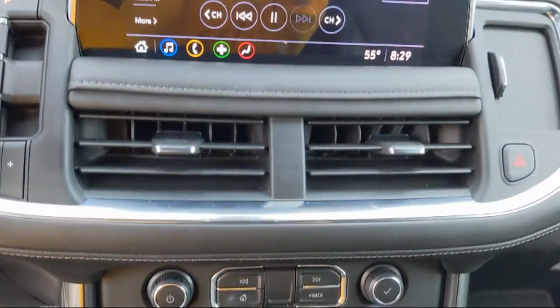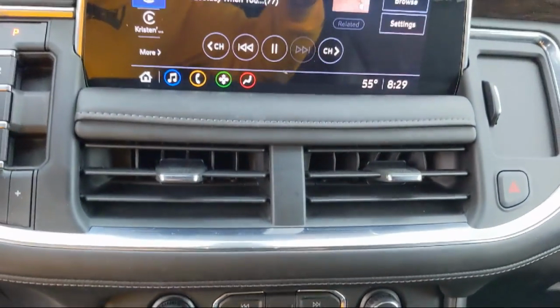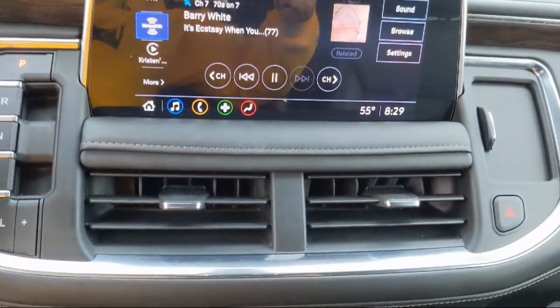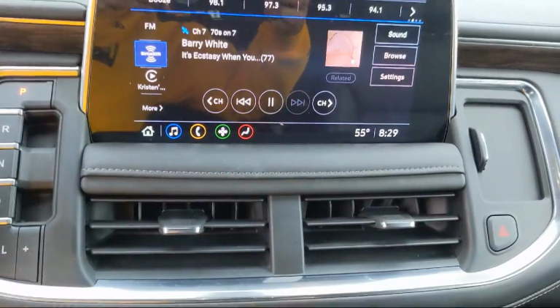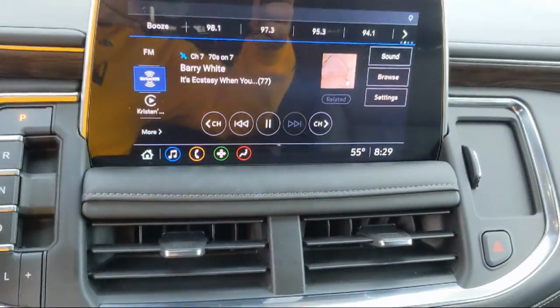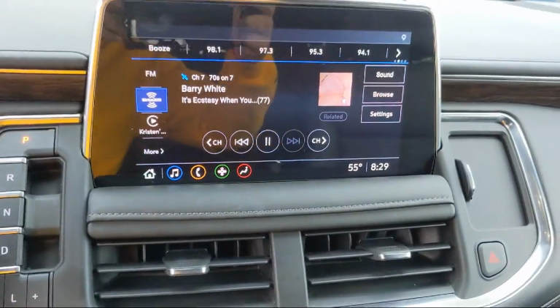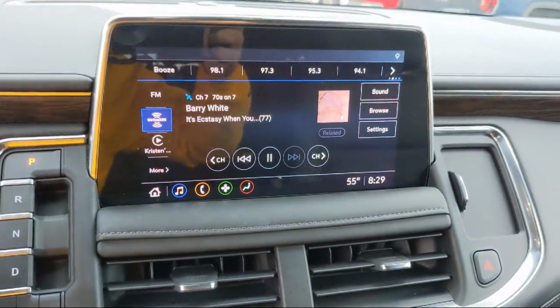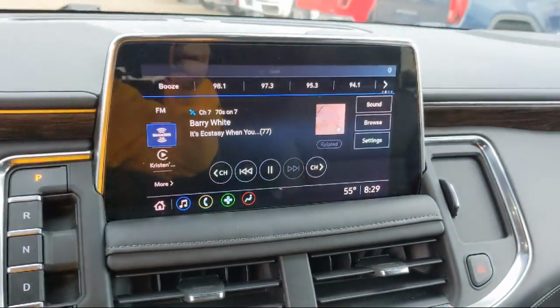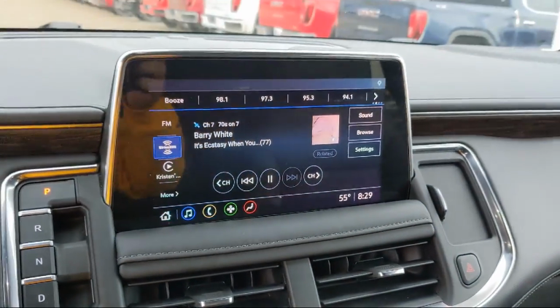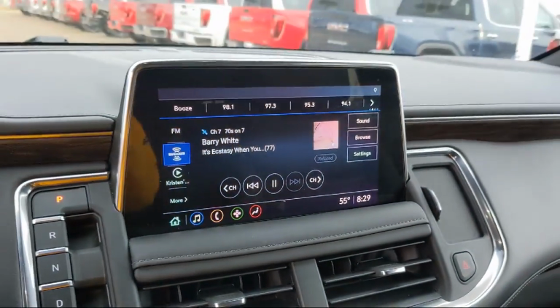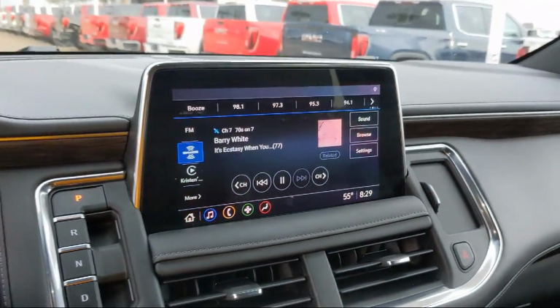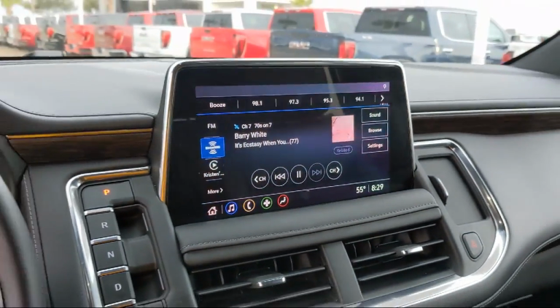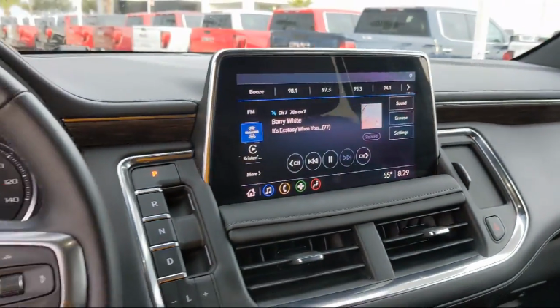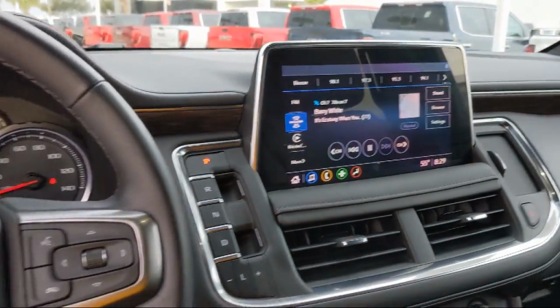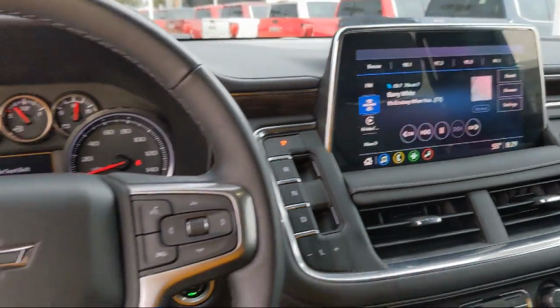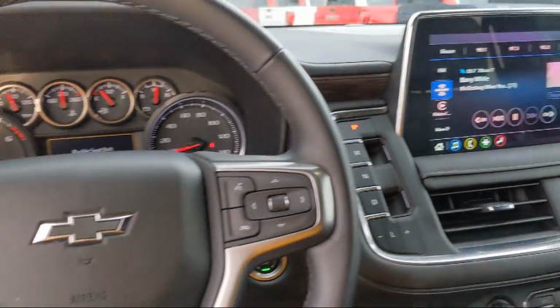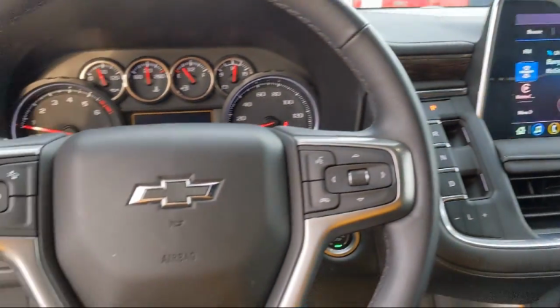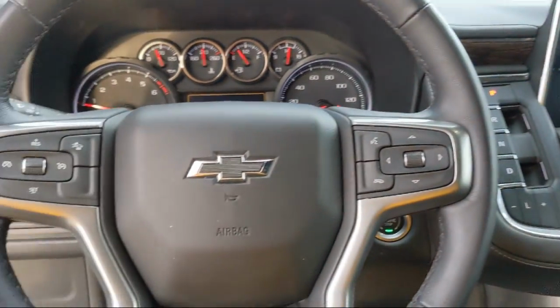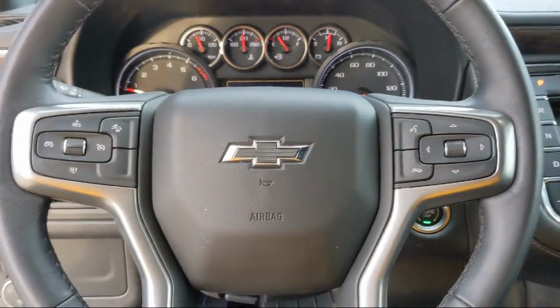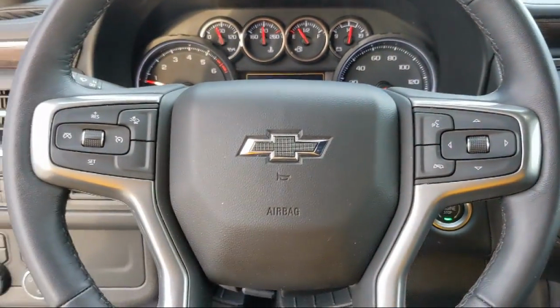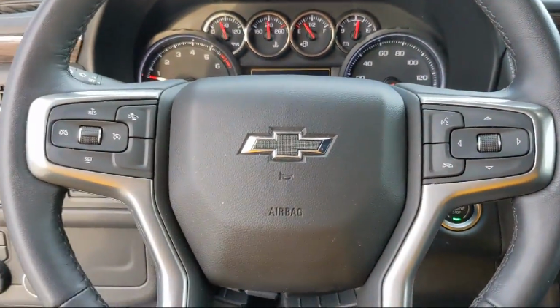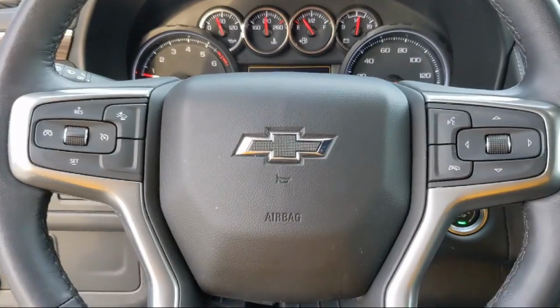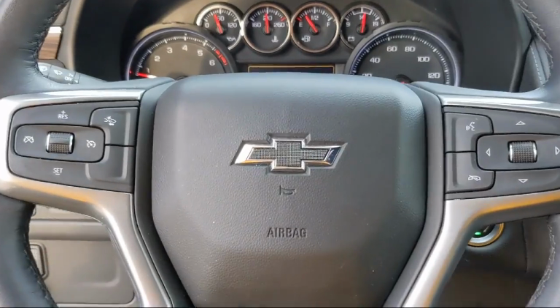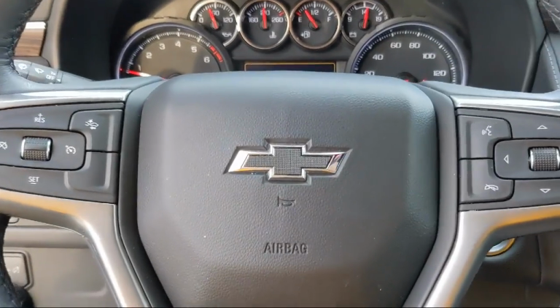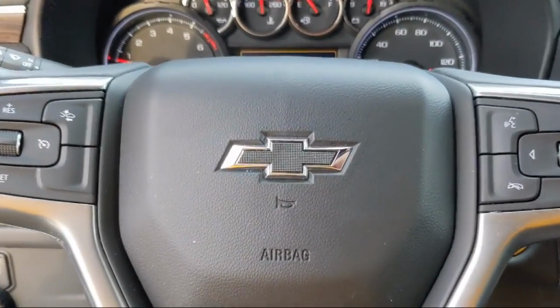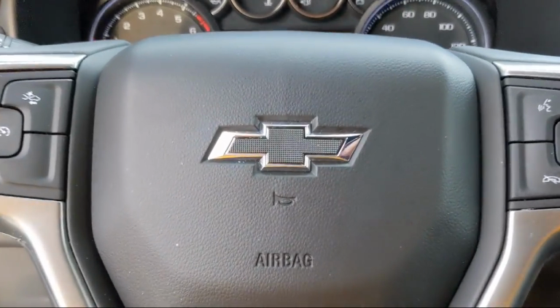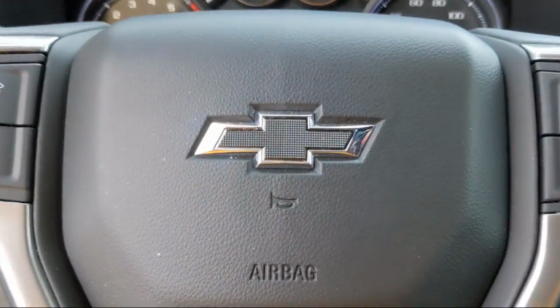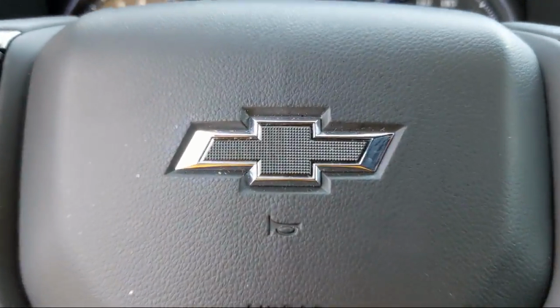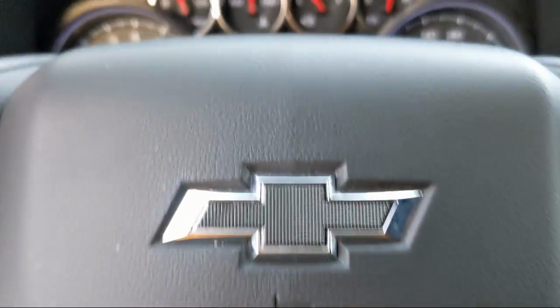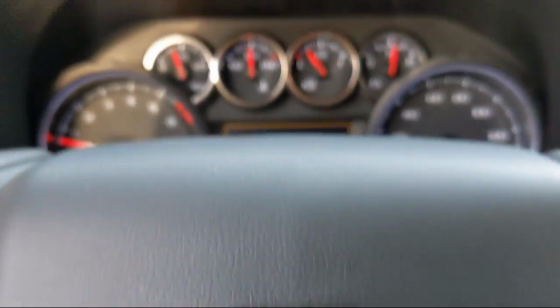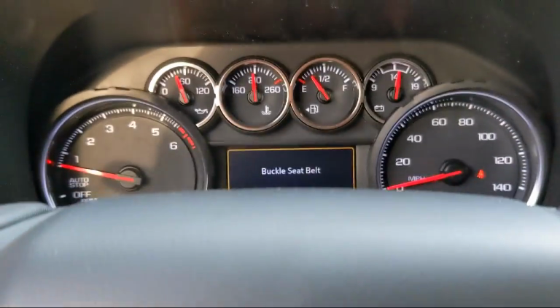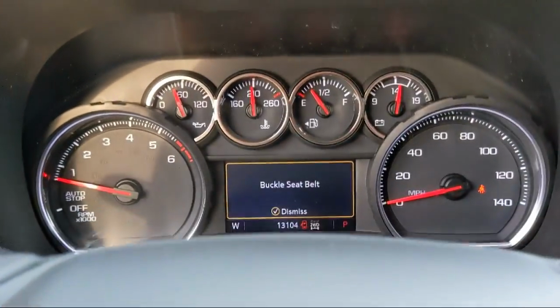South Texas Buick GMC — we're not the biggest, just the best. Come see us today at 4220 West Expressway 83 in McAllen.